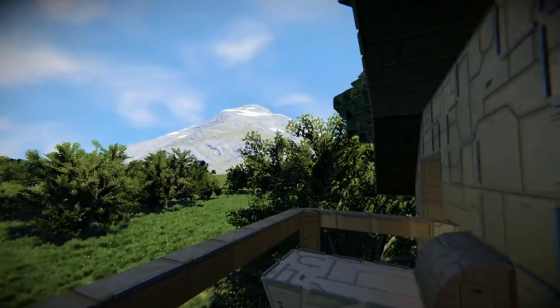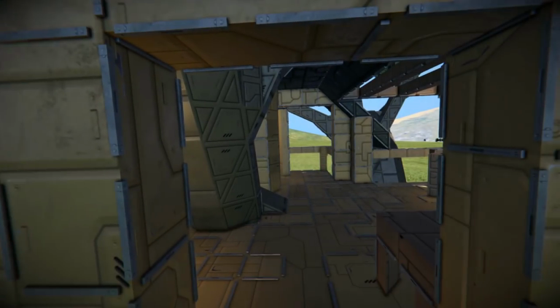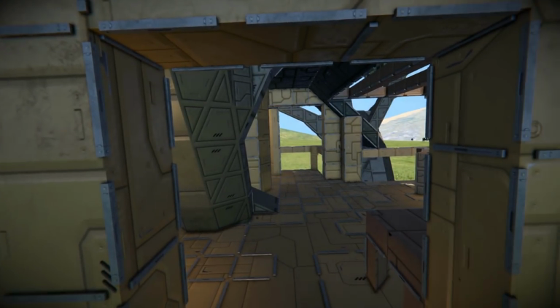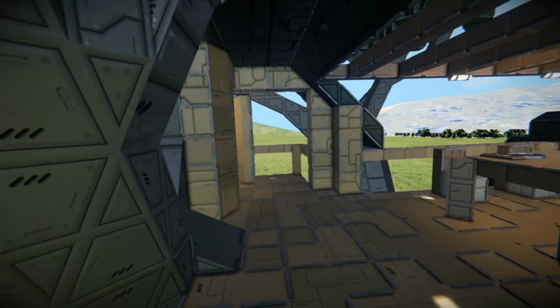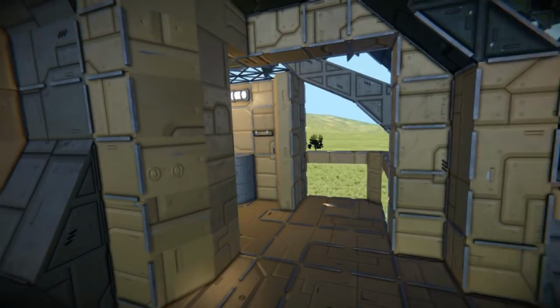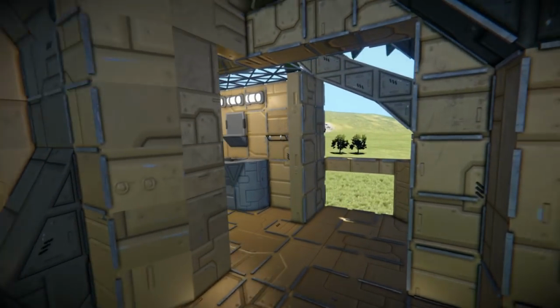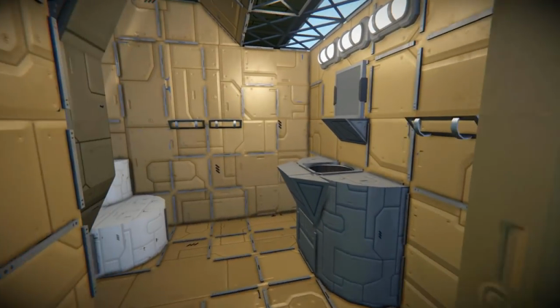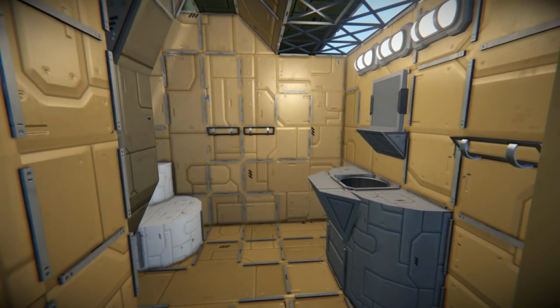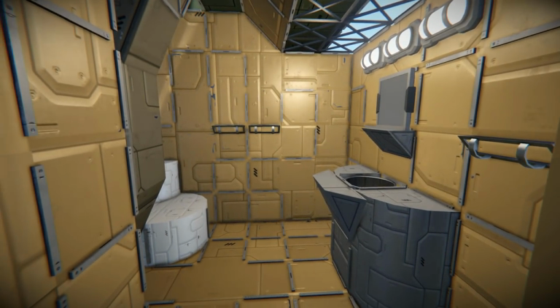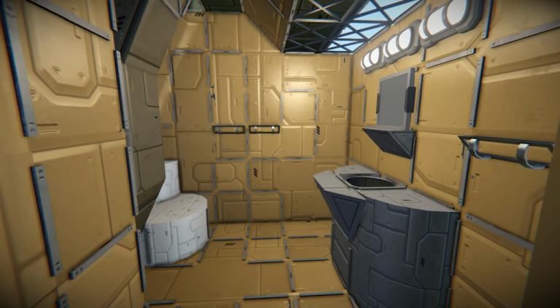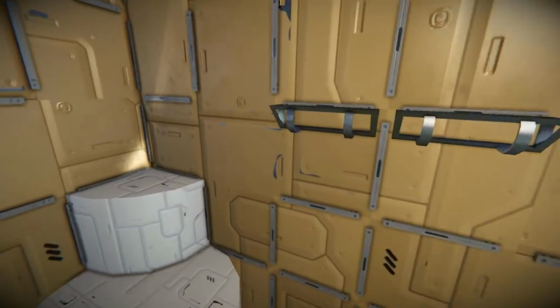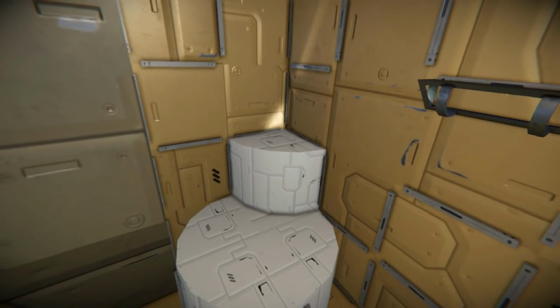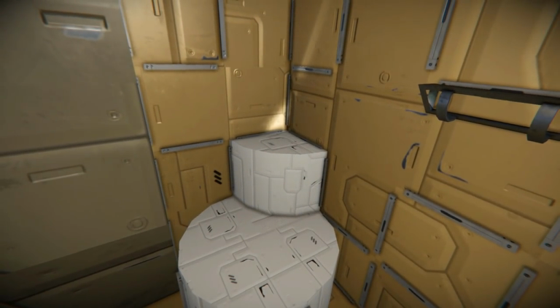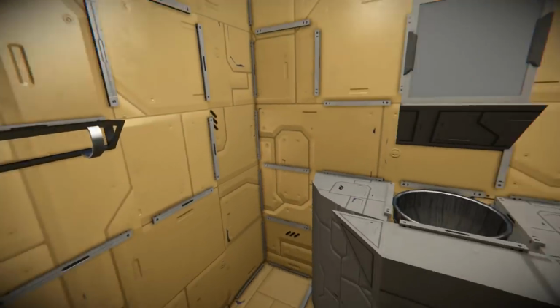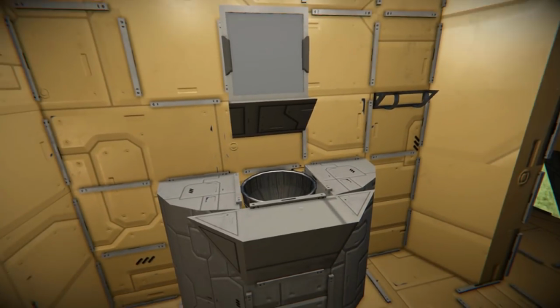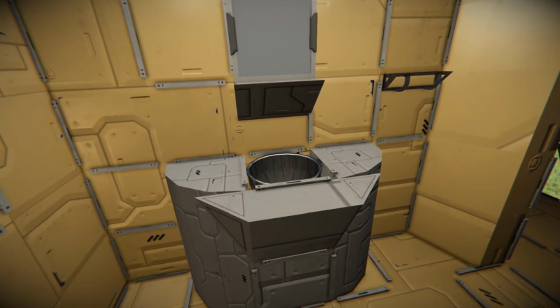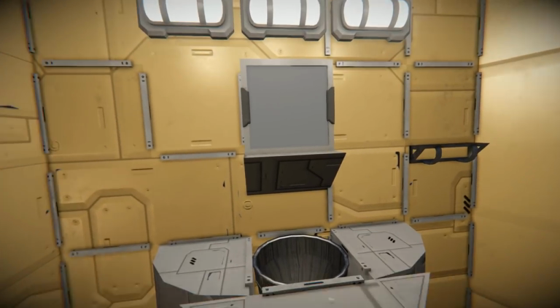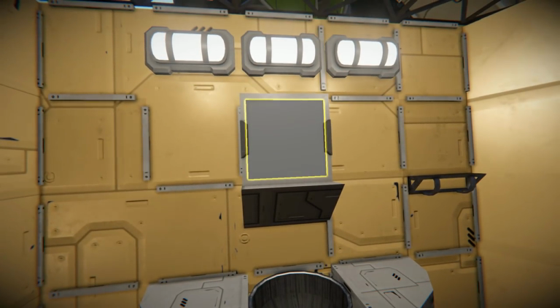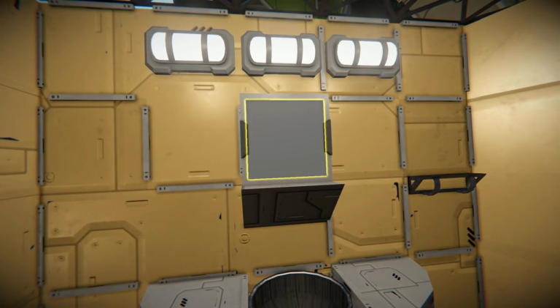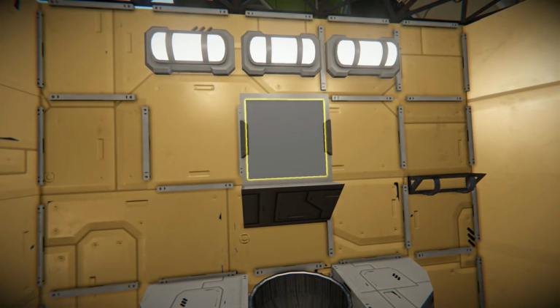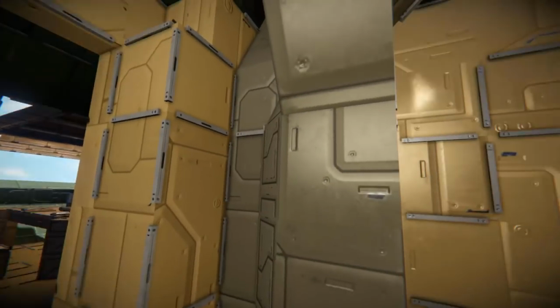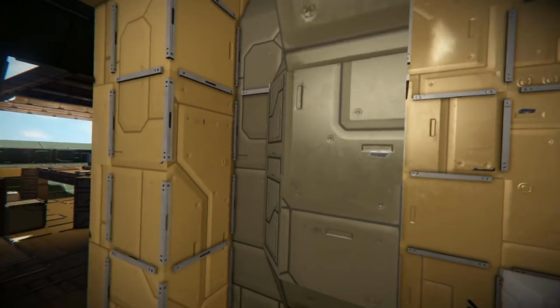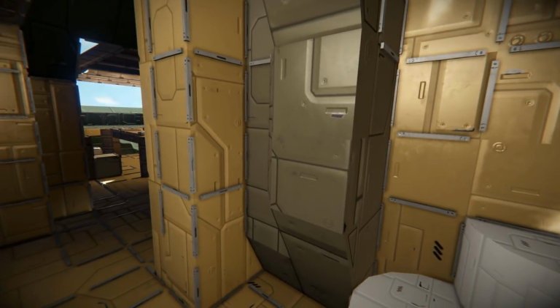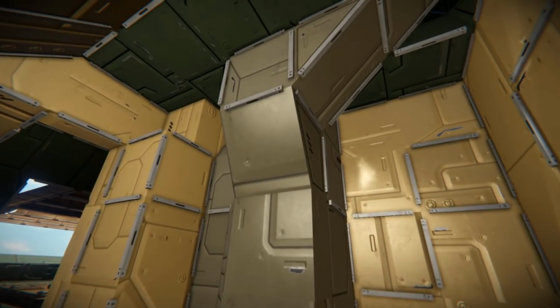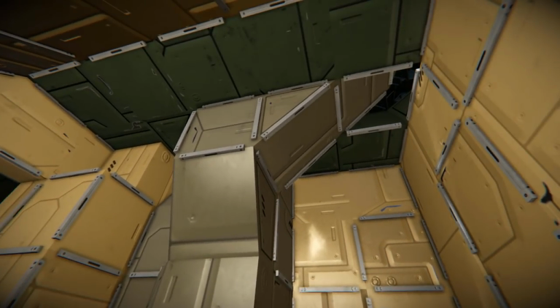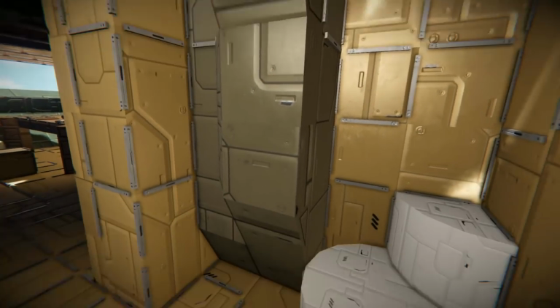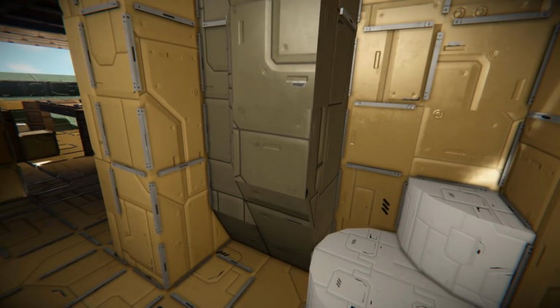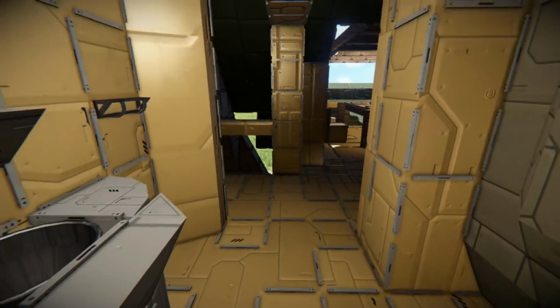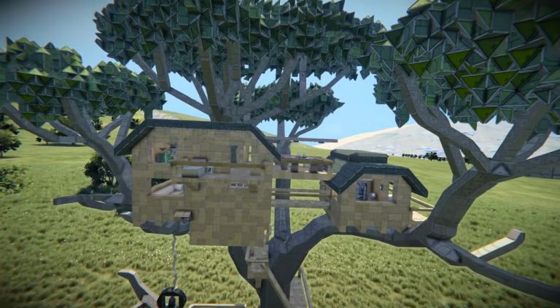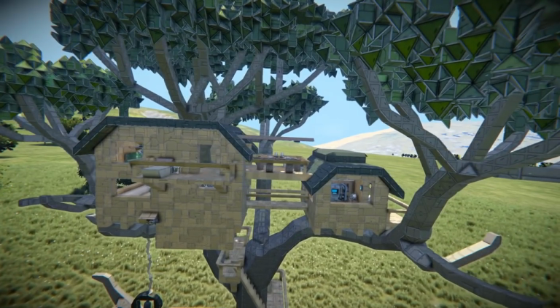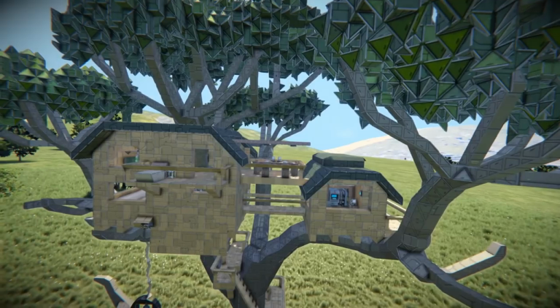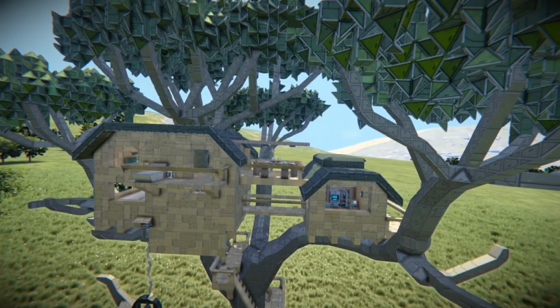Coming out here there's another chair and table for you to stare off and wait for bullets to come flying at you. And then around here we have the toilet - there is your toilet, there is your sink, there is your mirror, and I'm not sure what that is - that might be a vent.